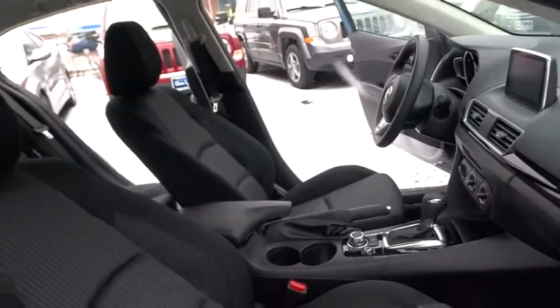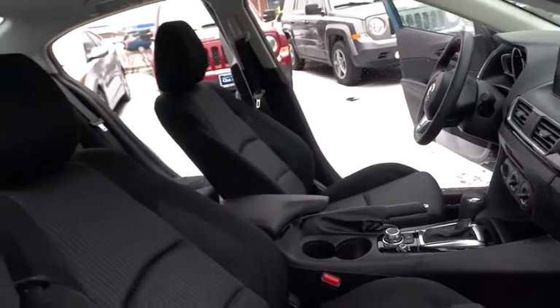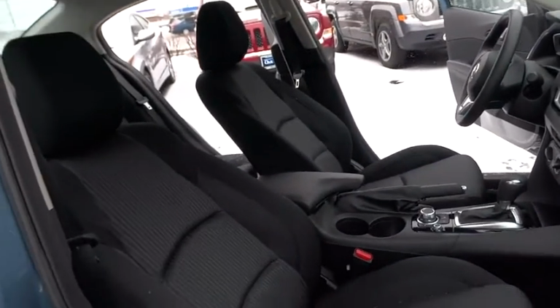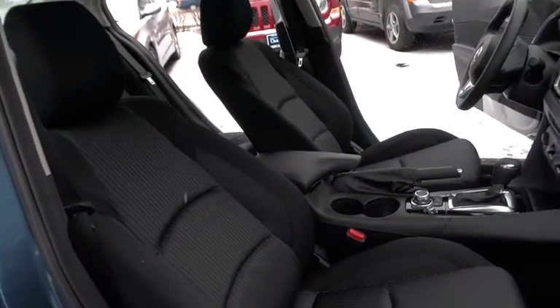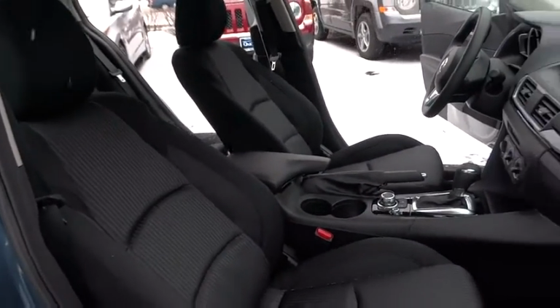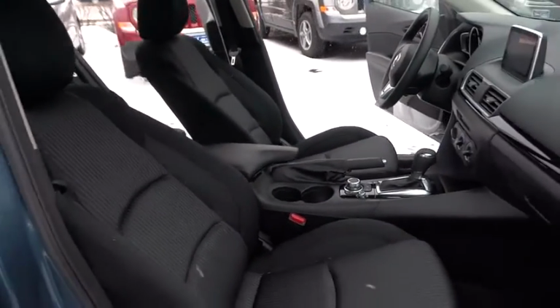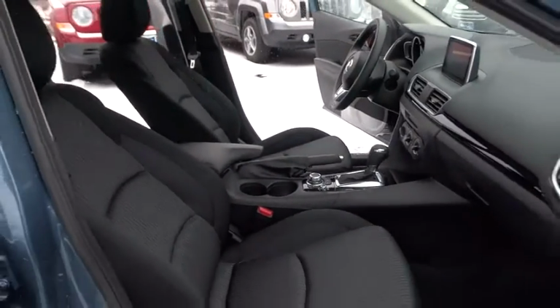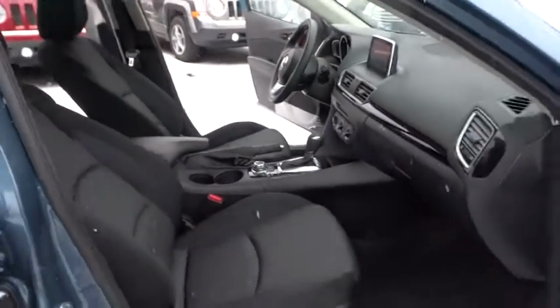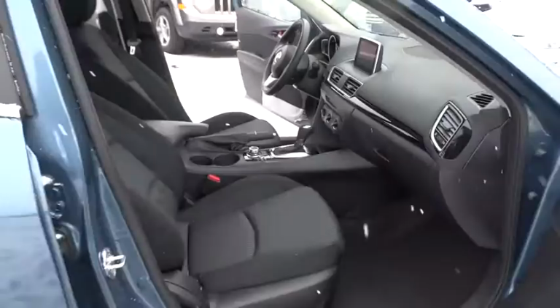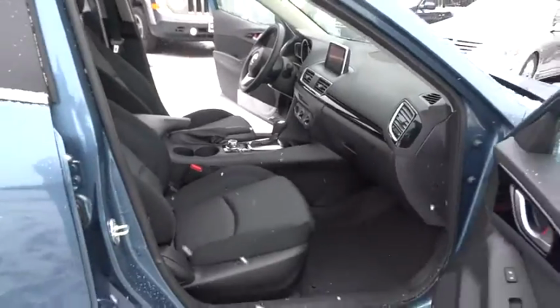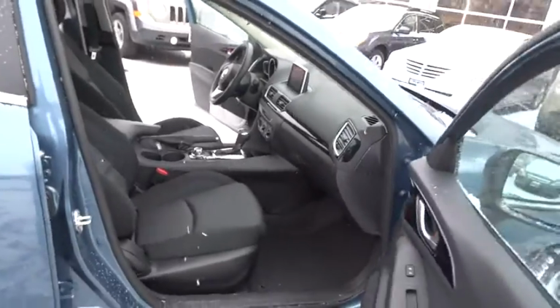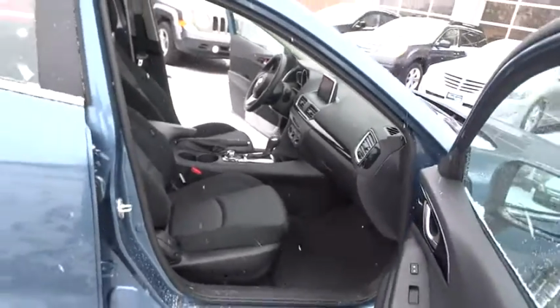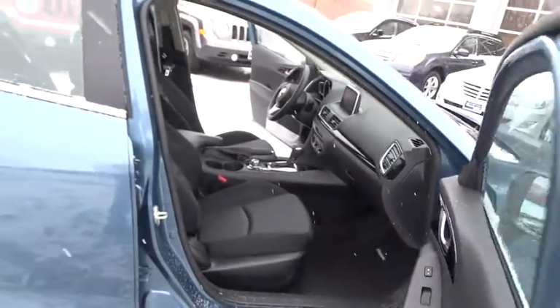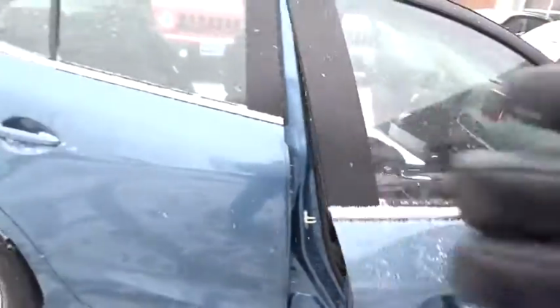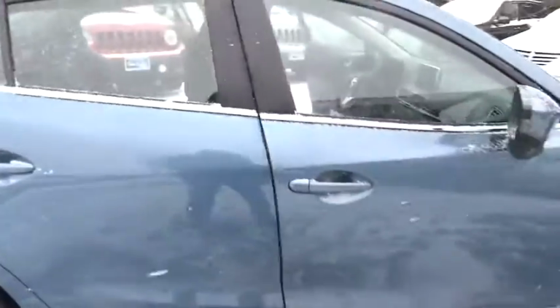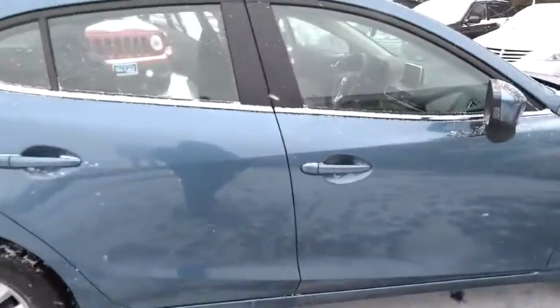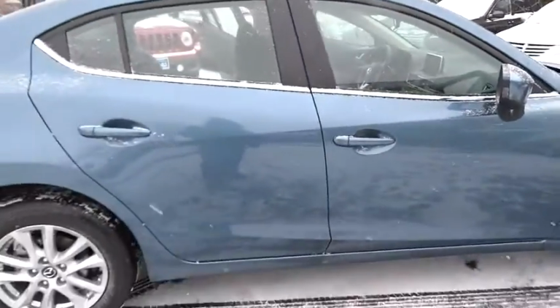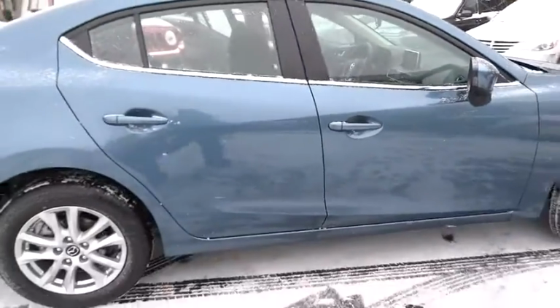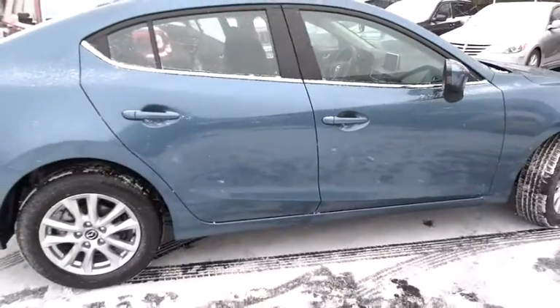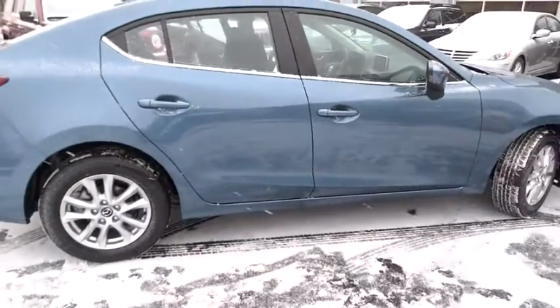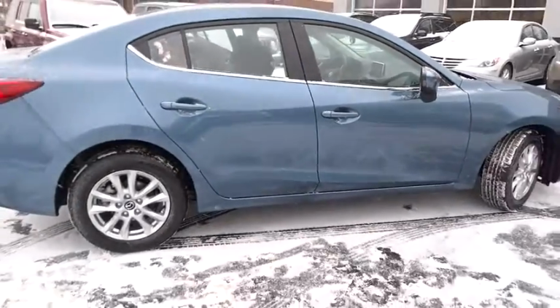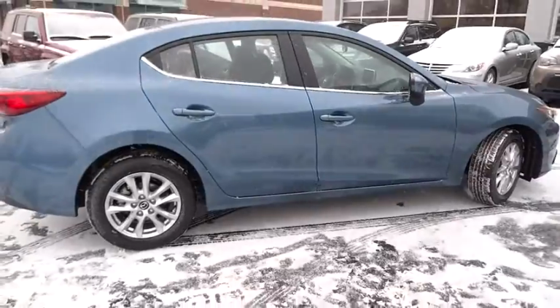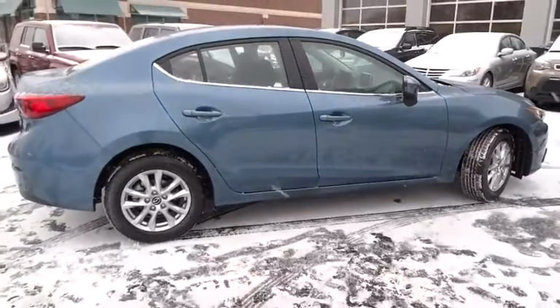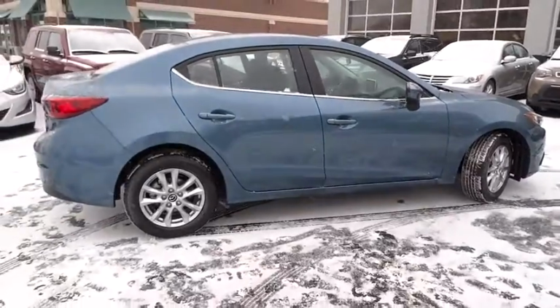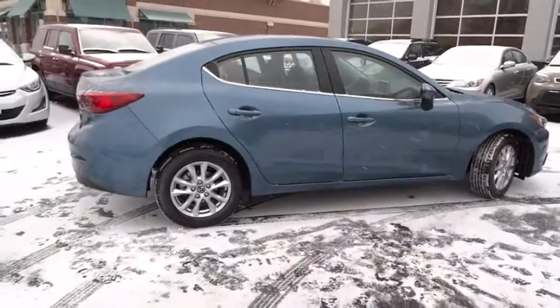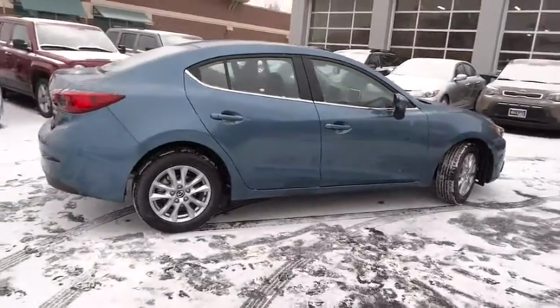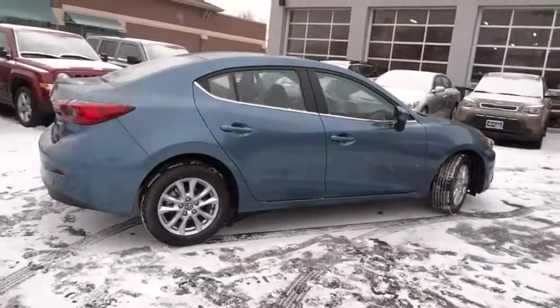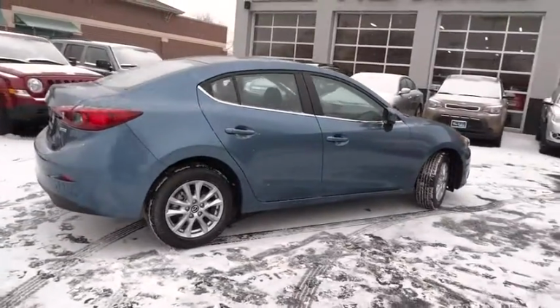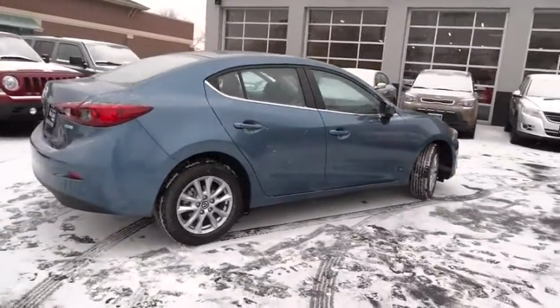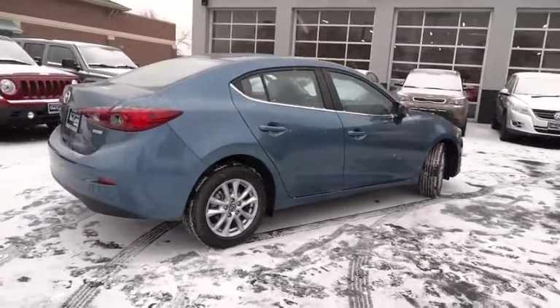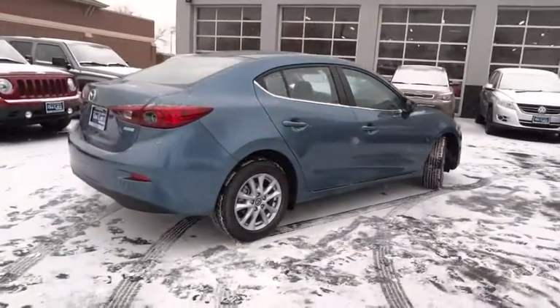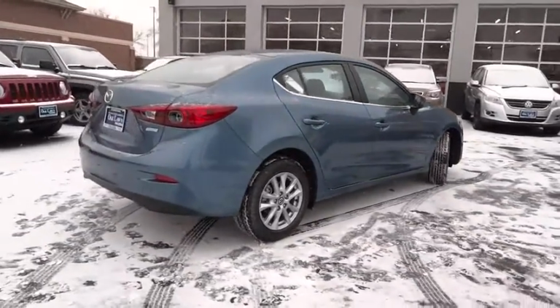This vehicle has less than 100 miles. Here are some of this vehicle's great options: keyless entry, backup camera, front wheel drive, trip computer, electronic stability control, tachometer, outside temperature gauge.